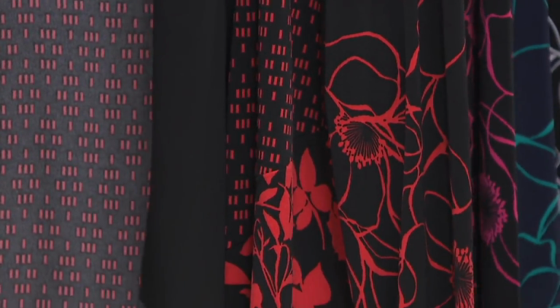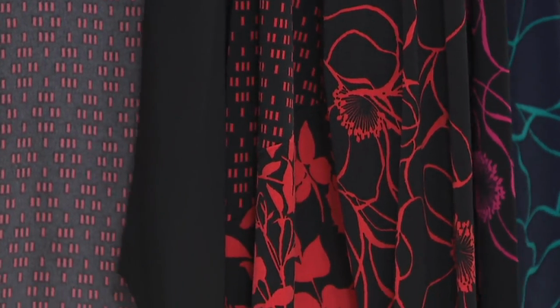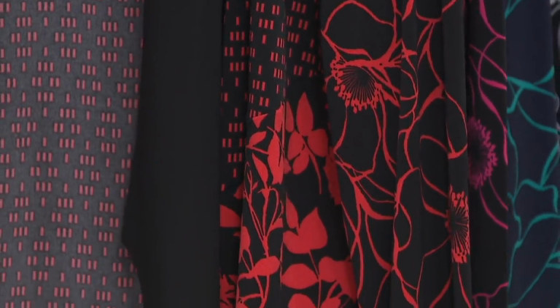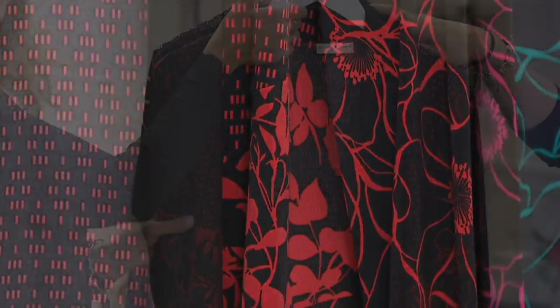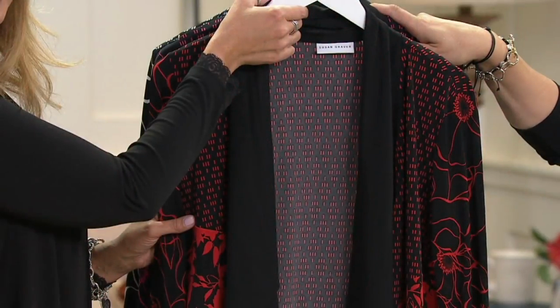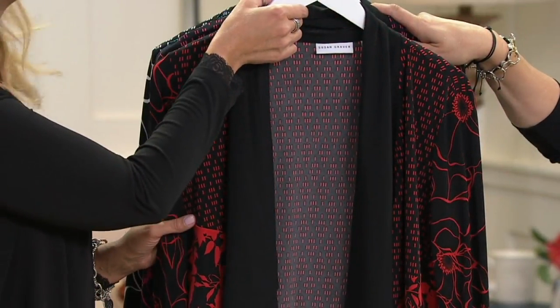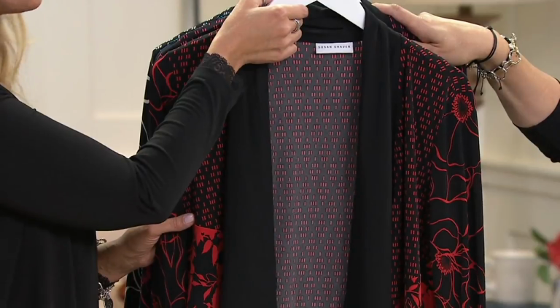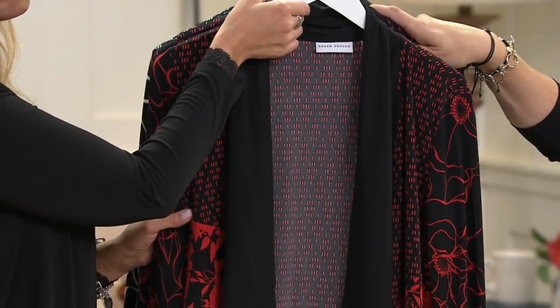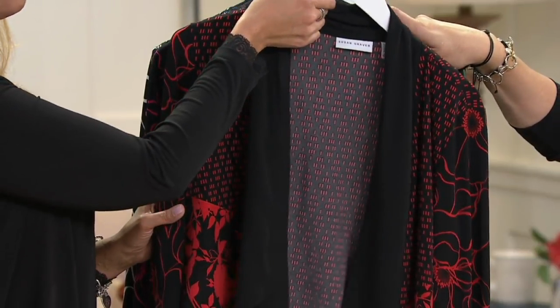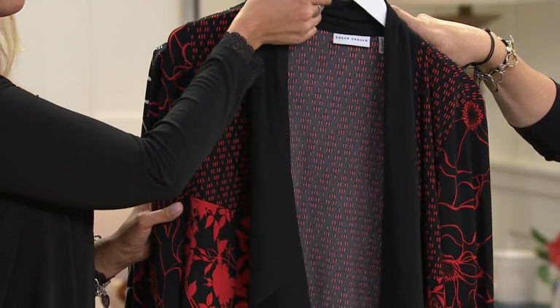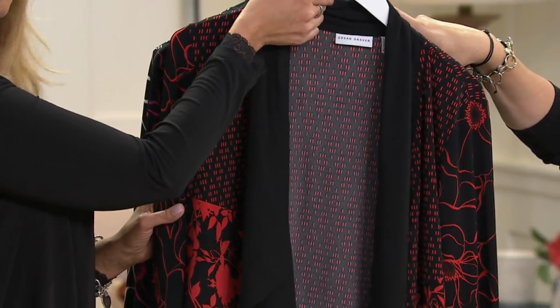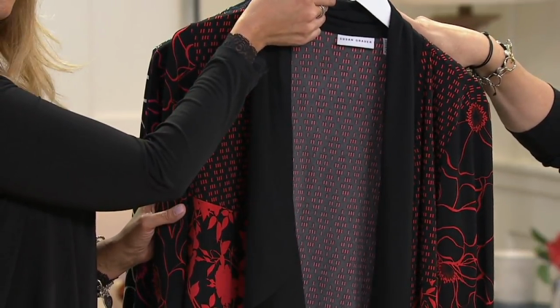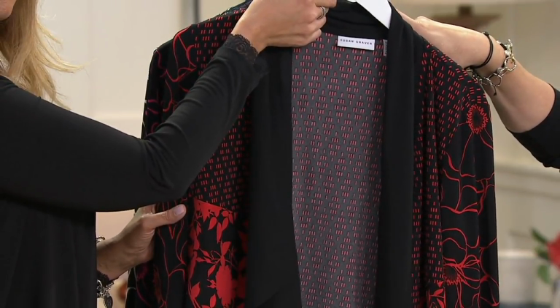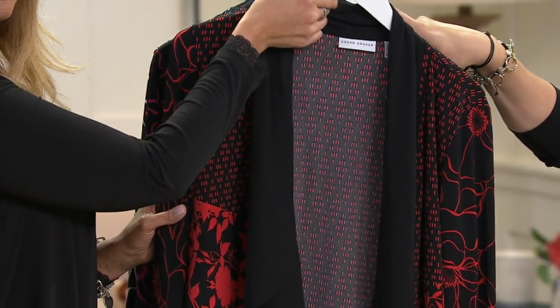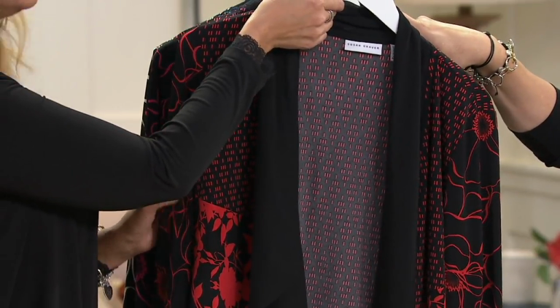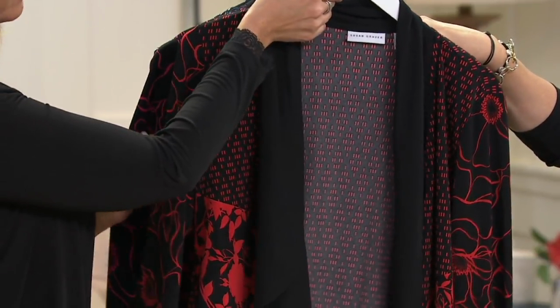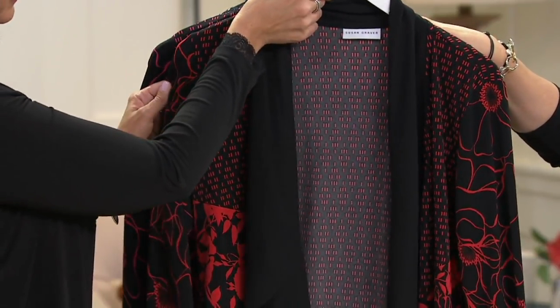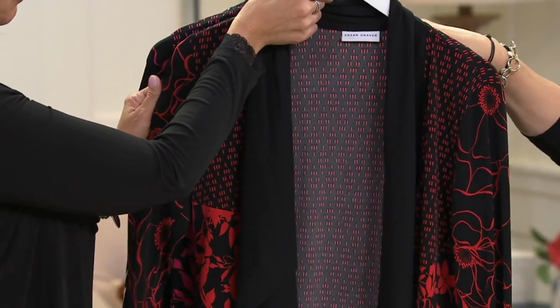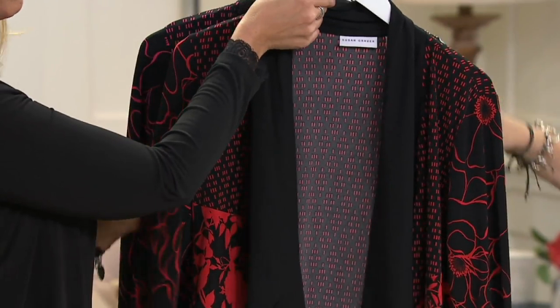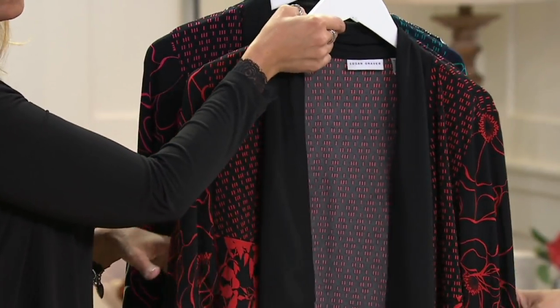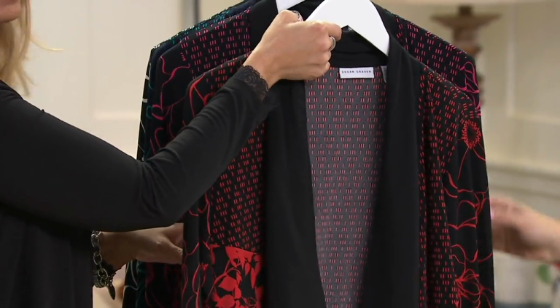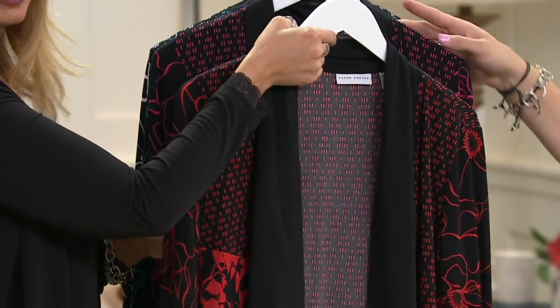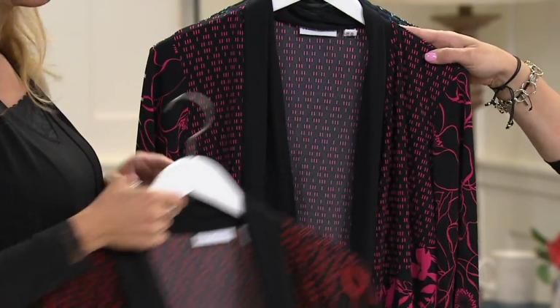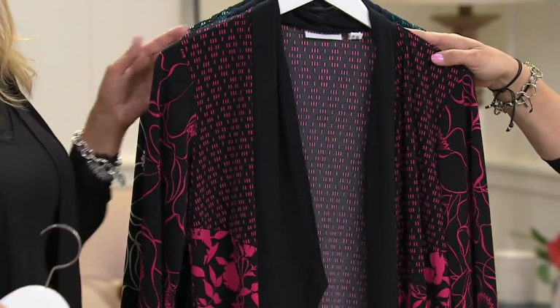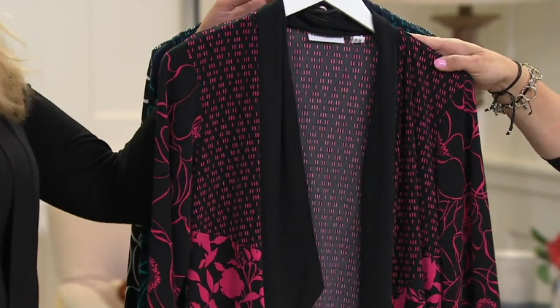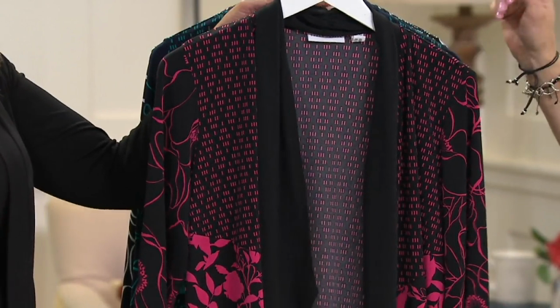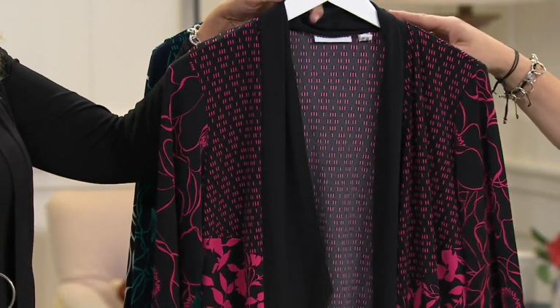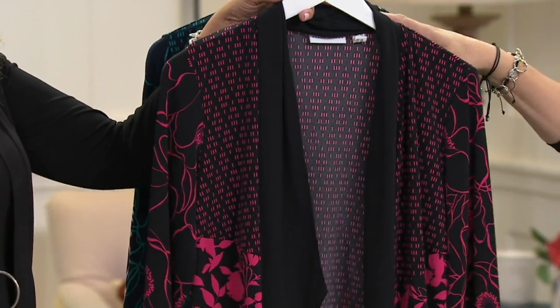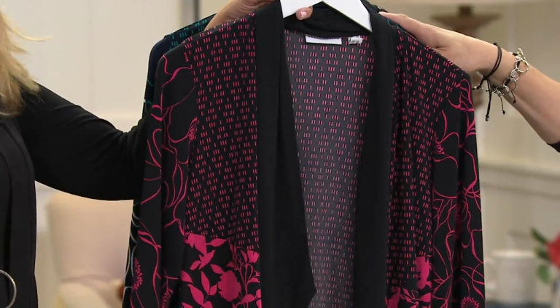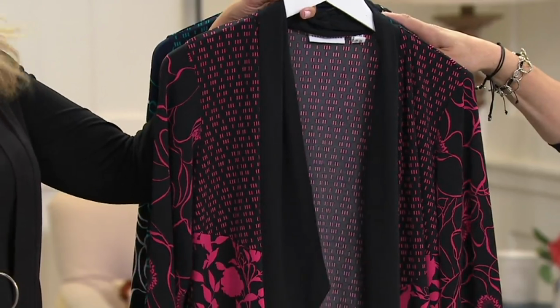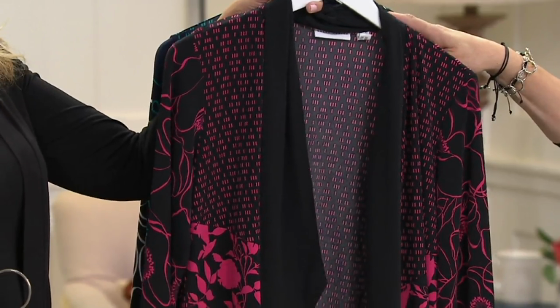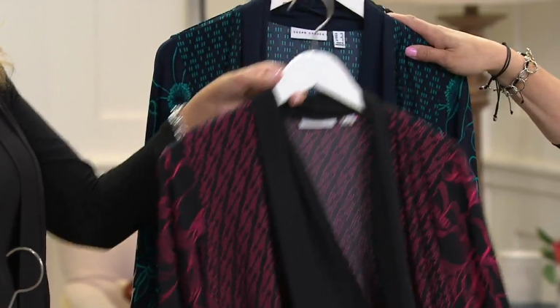That's black and red, extra extra small through 3X. Before you pick that color though, note that the red is an orange red — more of a tomatoey orange red. Black and pink, extra extra small through 3X. Absolutely gorgeous.